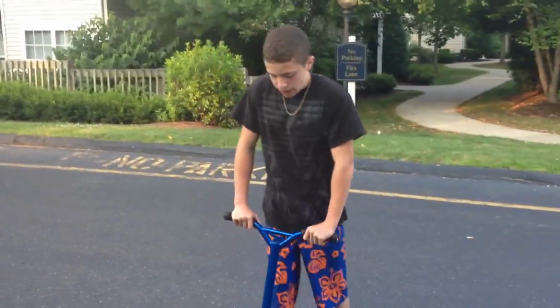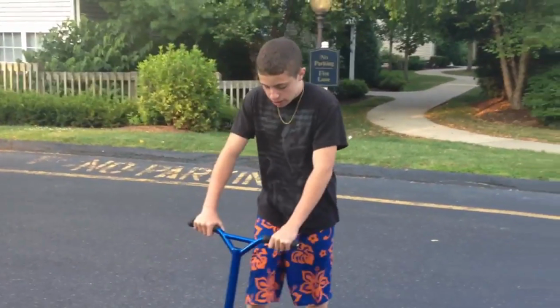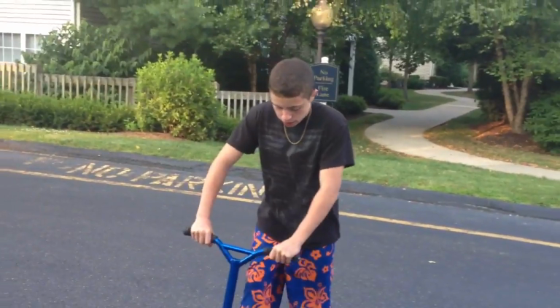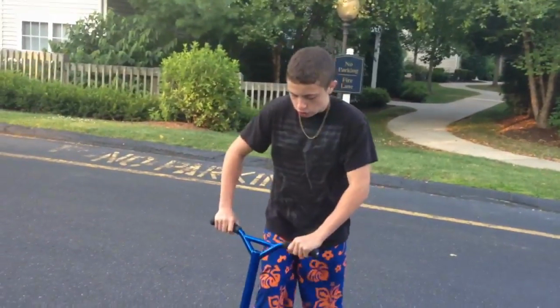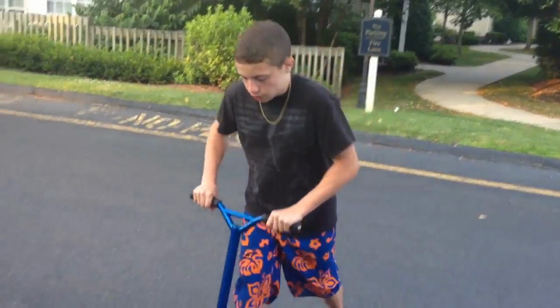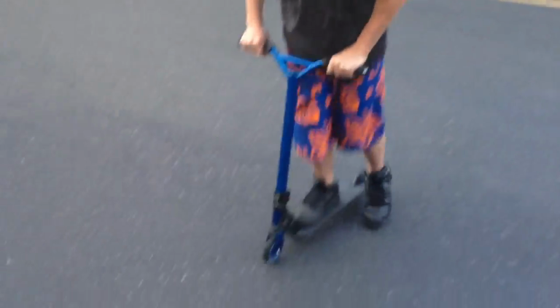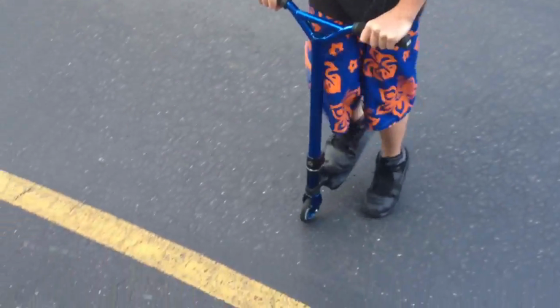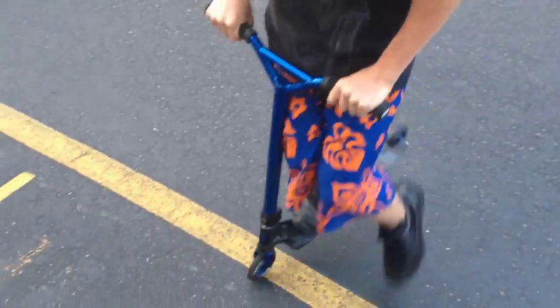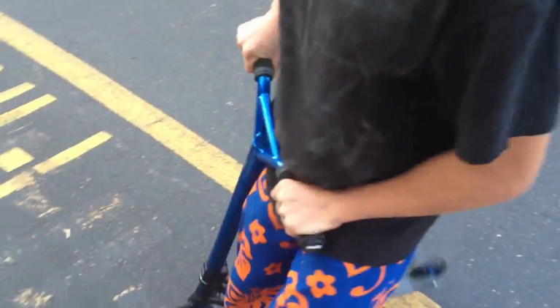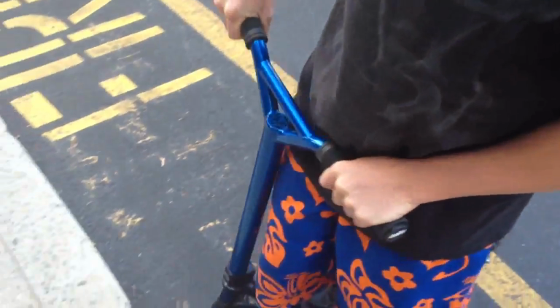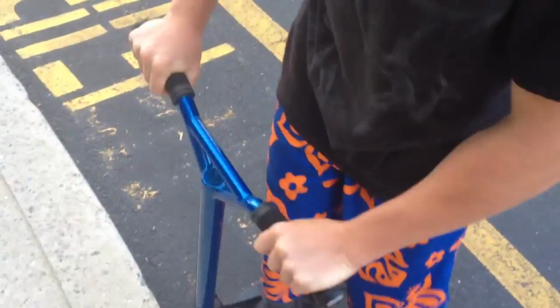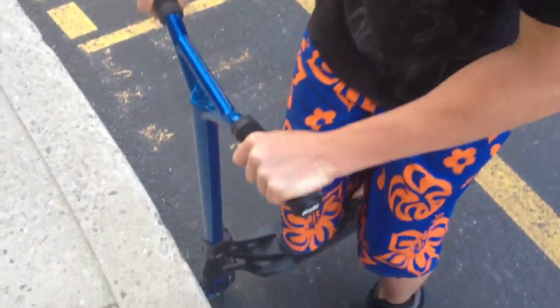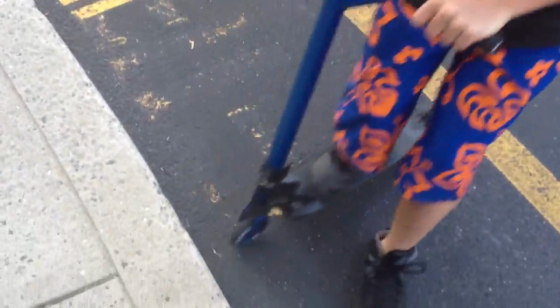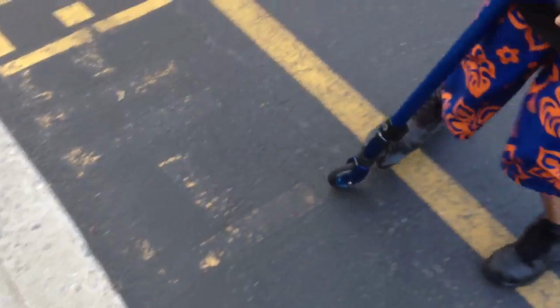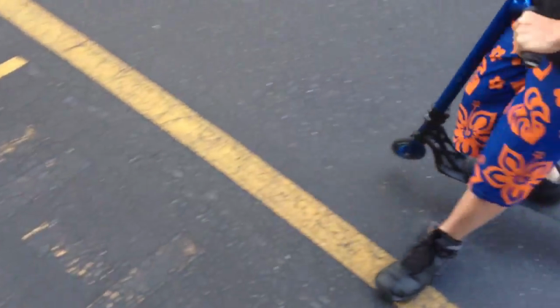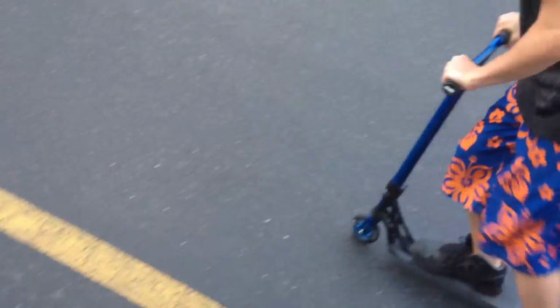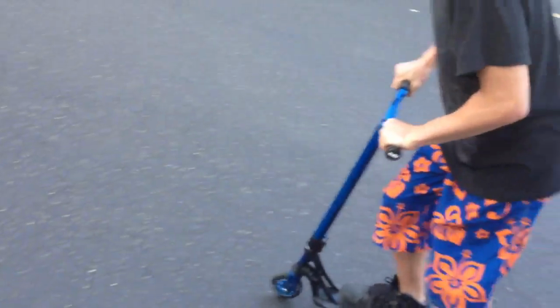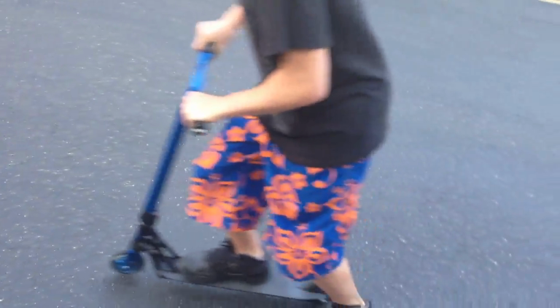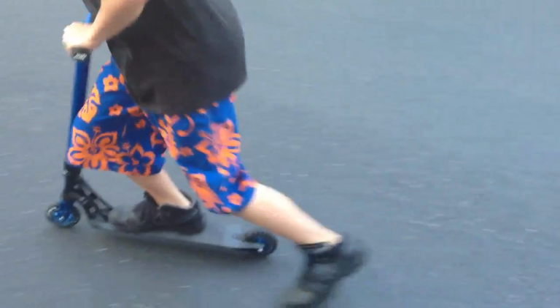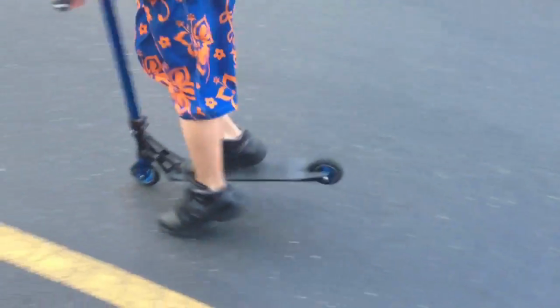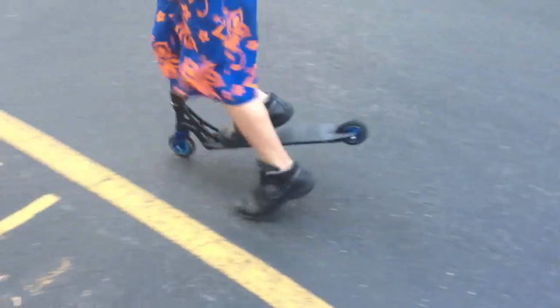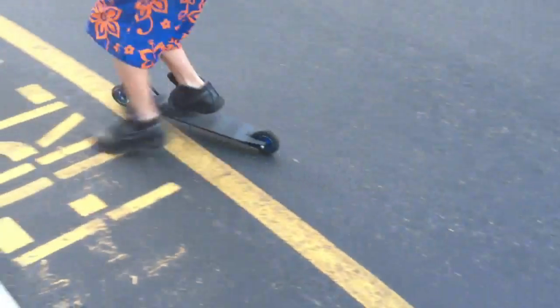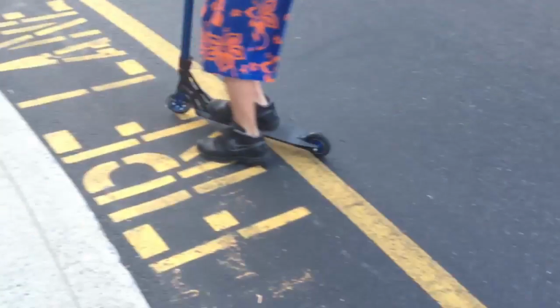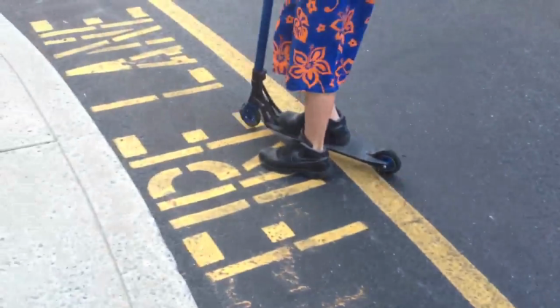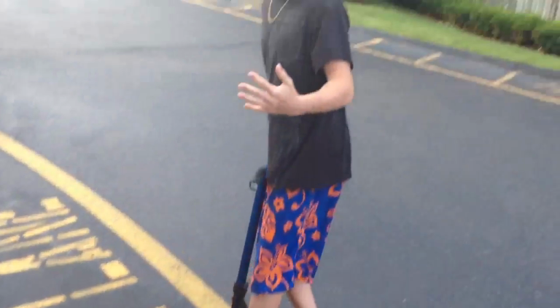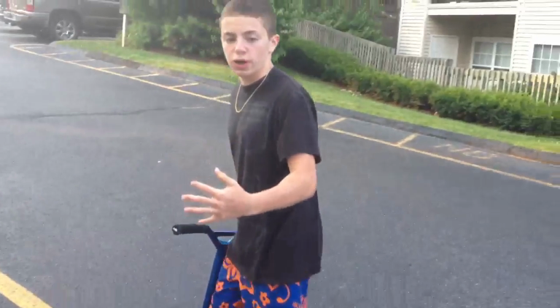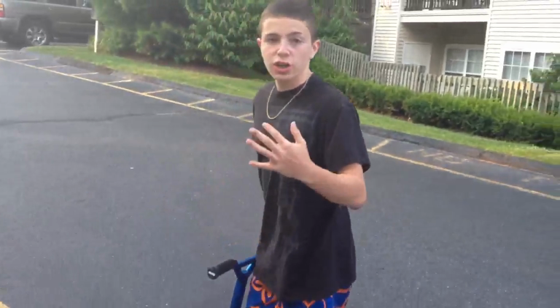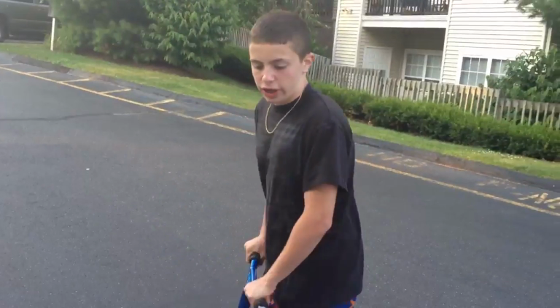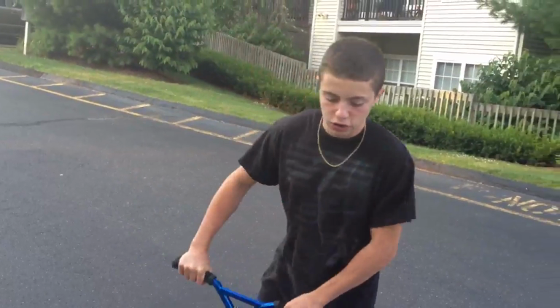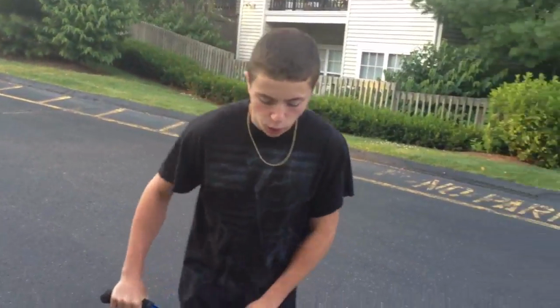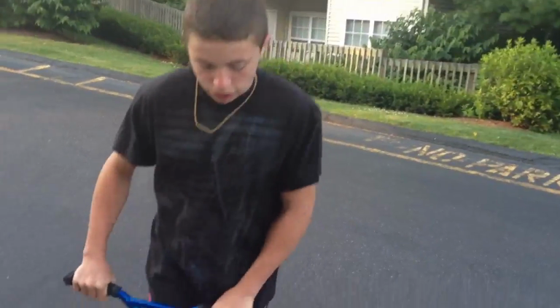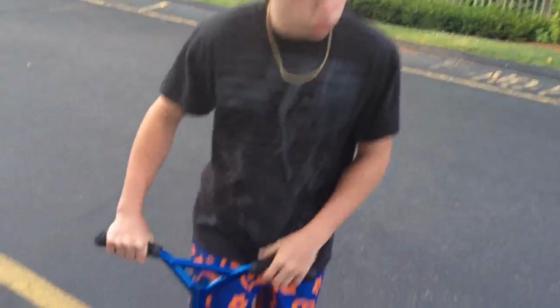Next, start going on the front wheel and kind of dragging your foot like this. I'll show you again. Instead of just walking — dragging.